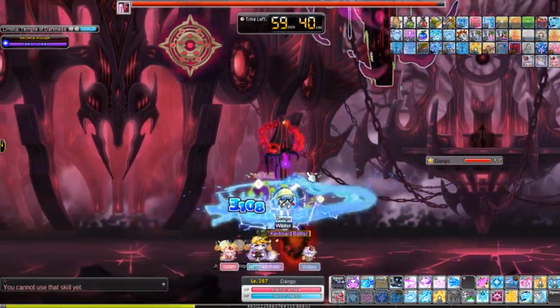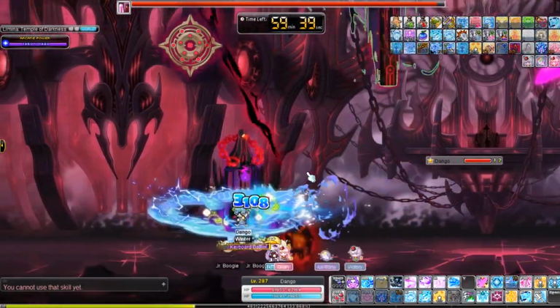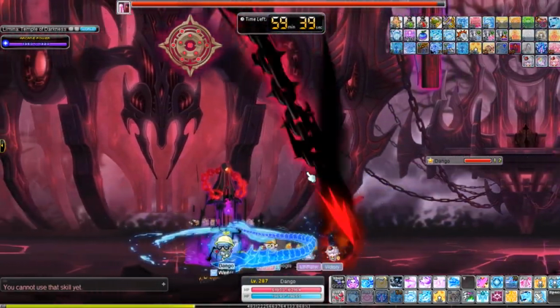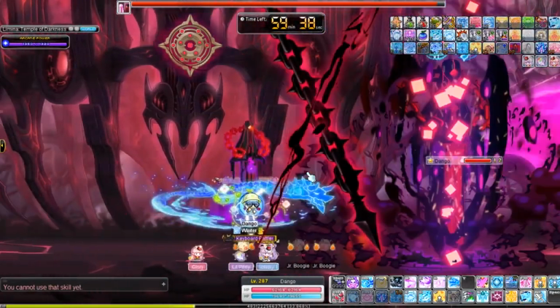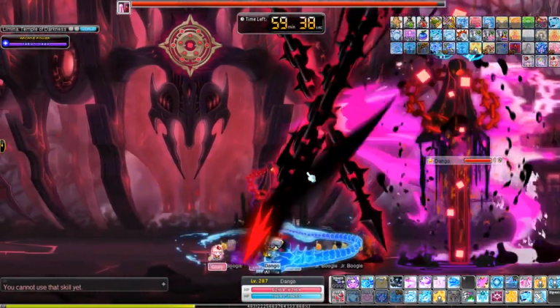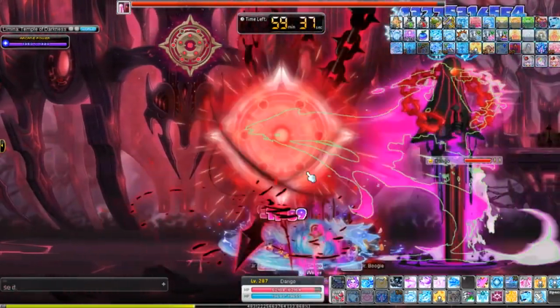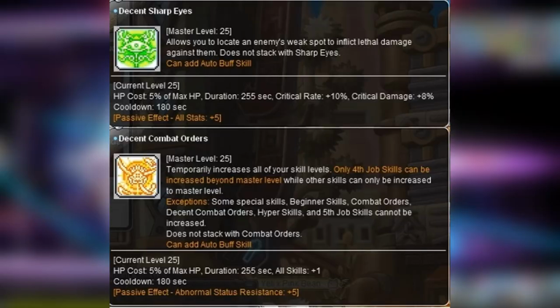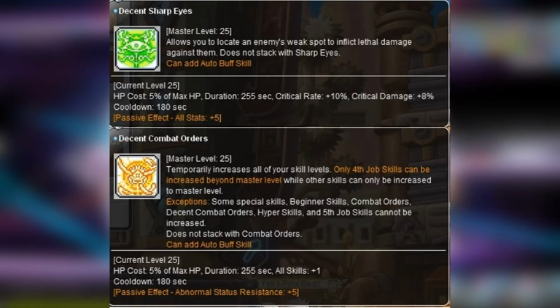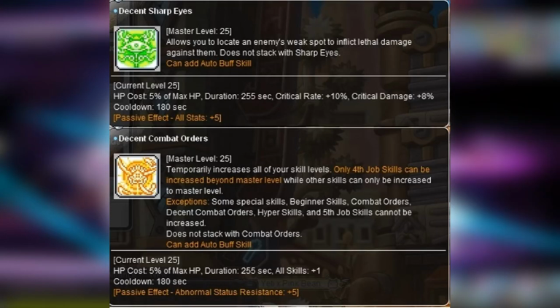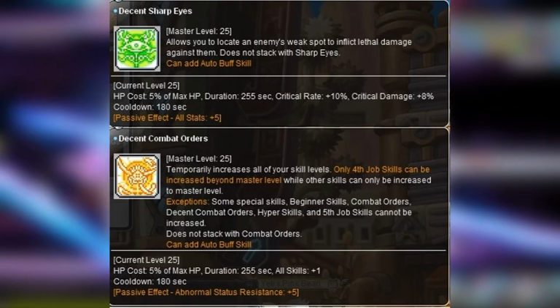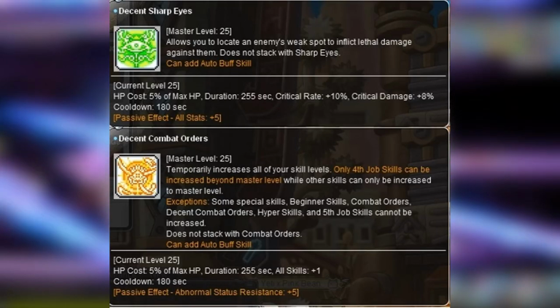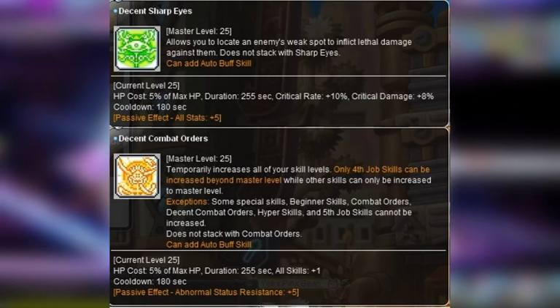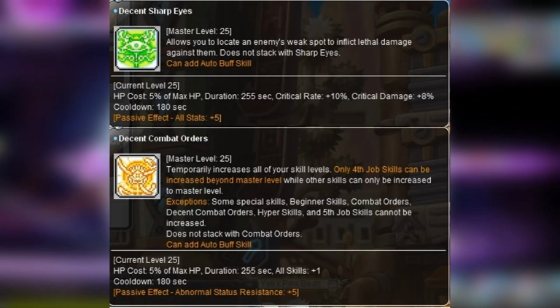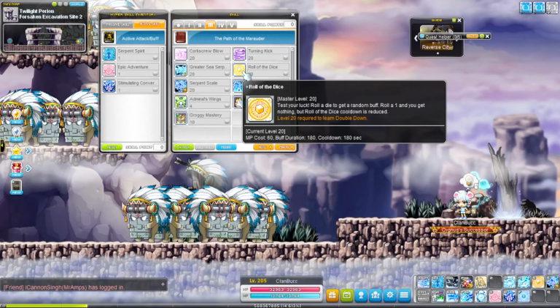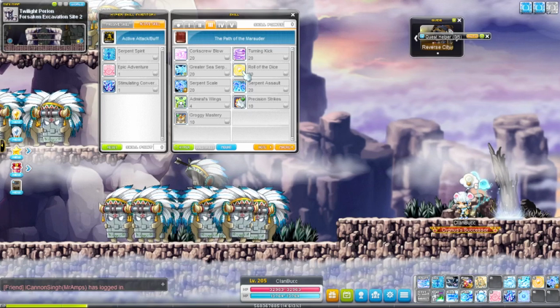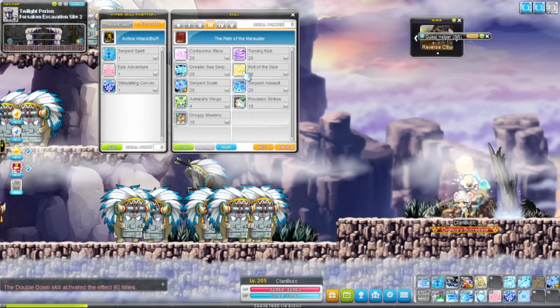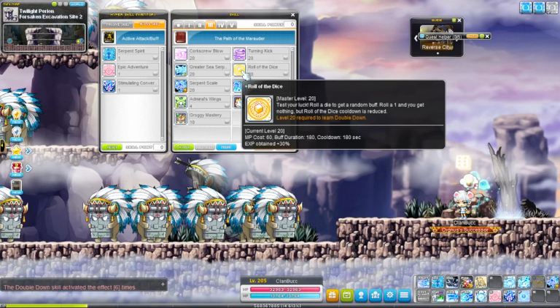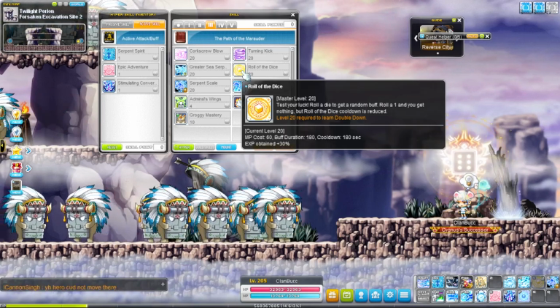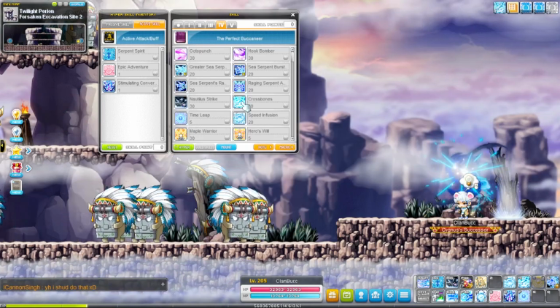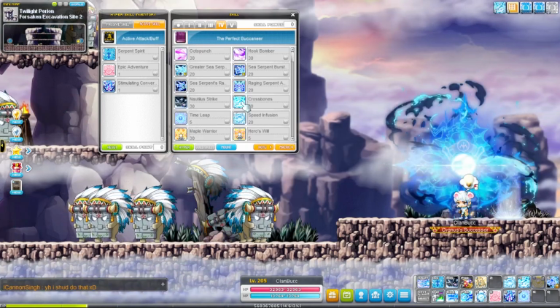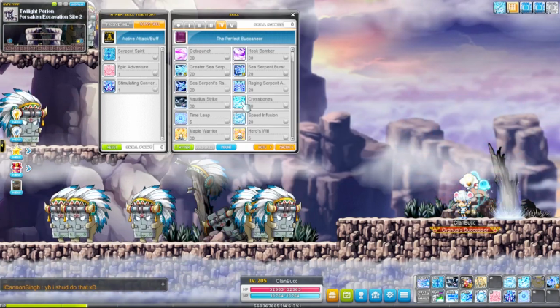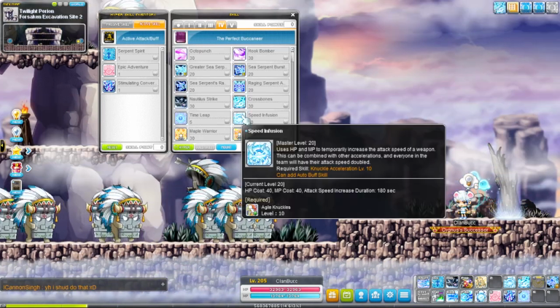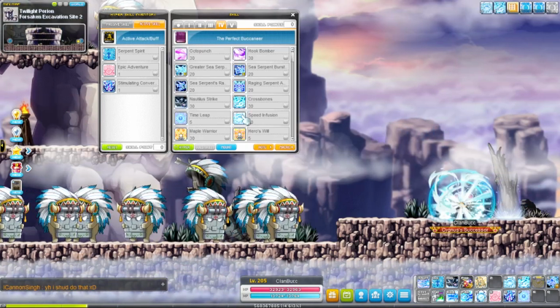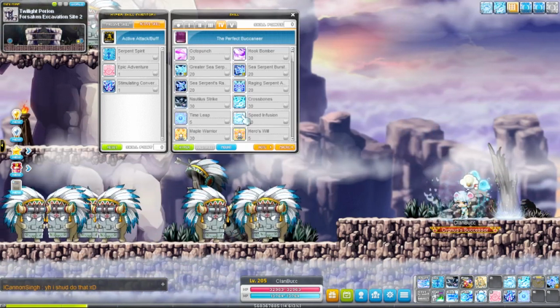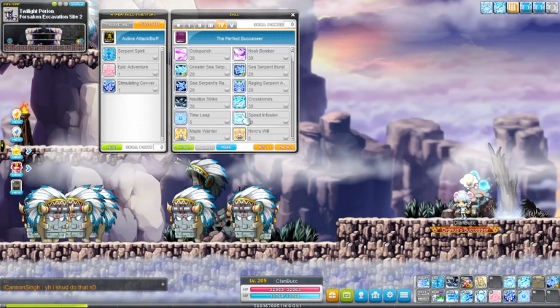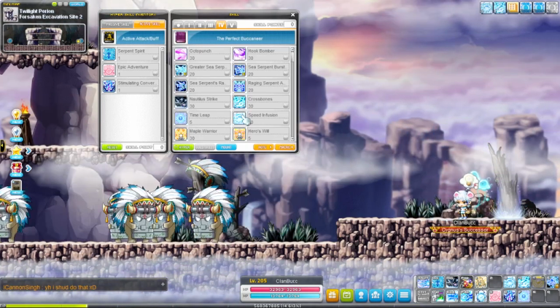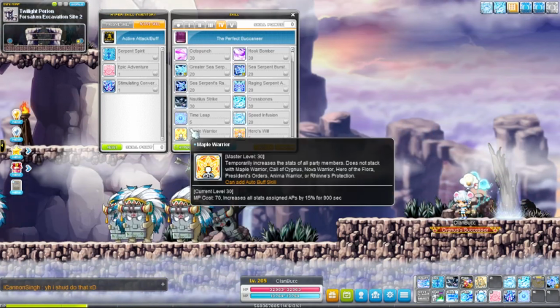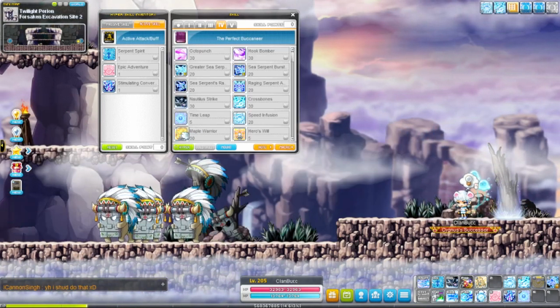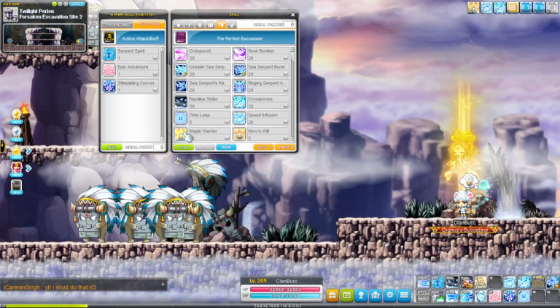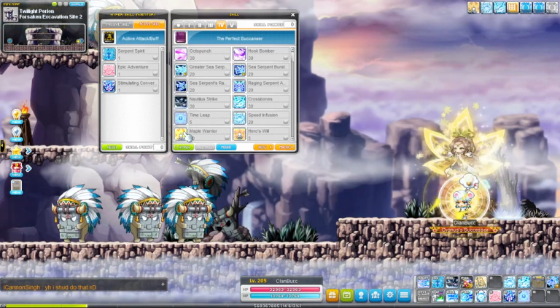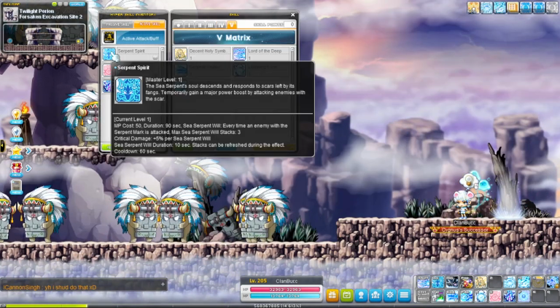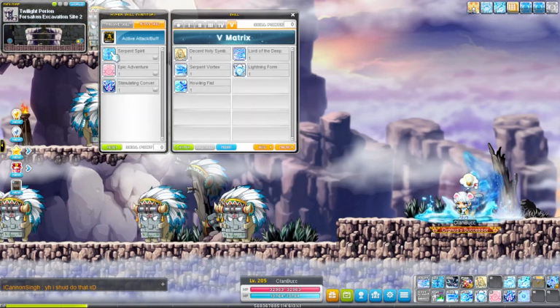The general buffs are as follows: decent sharp eyes, decent combat orders, roll of the dice, crossbones, speed infusion, maple warrior, and serpent spirit.